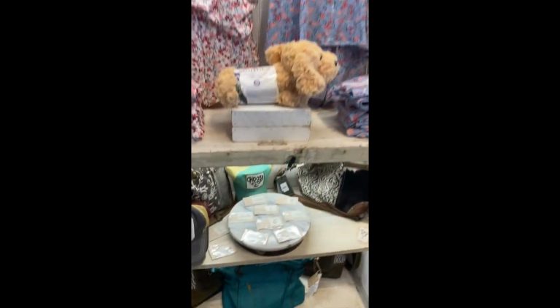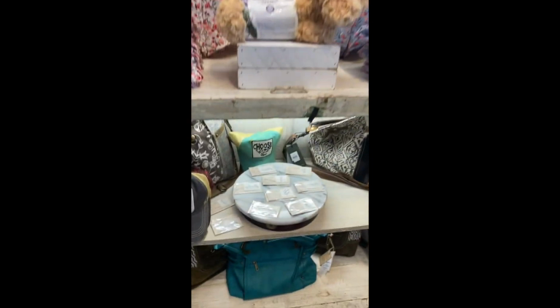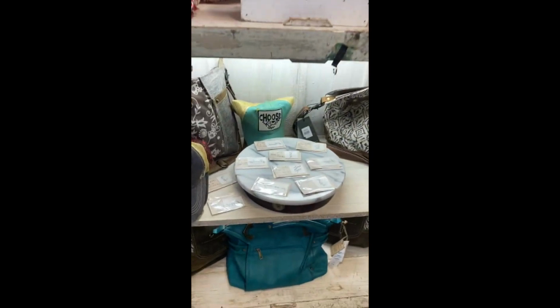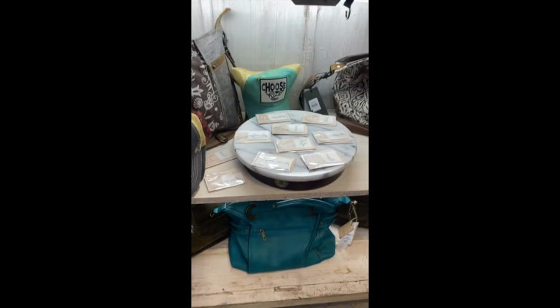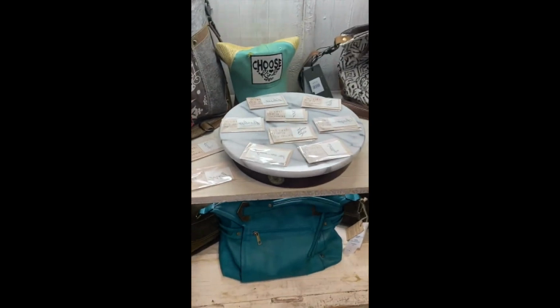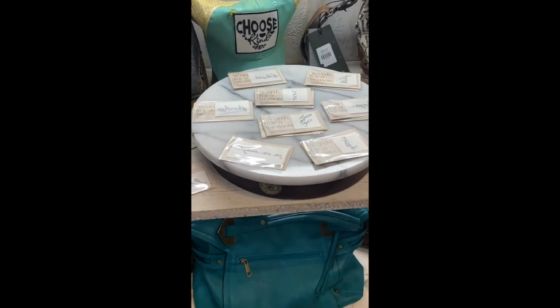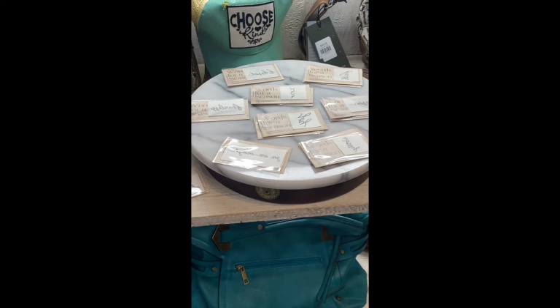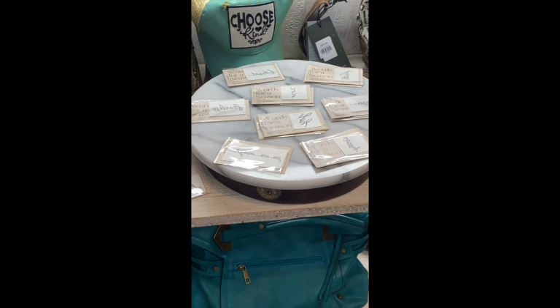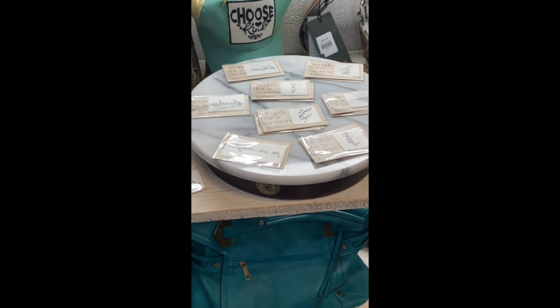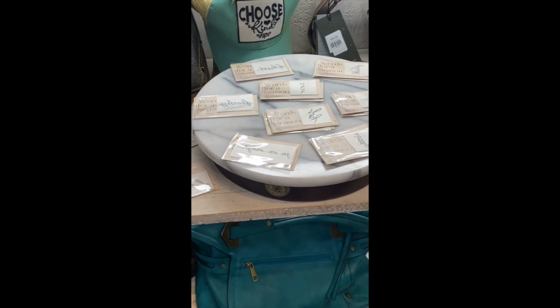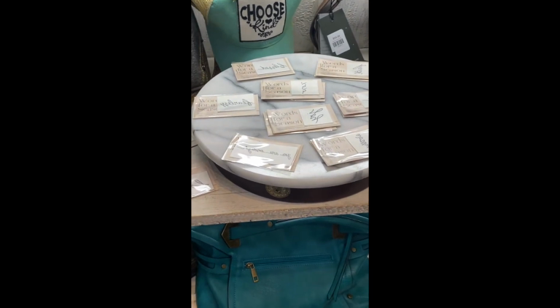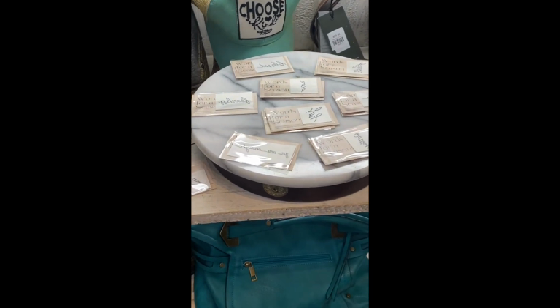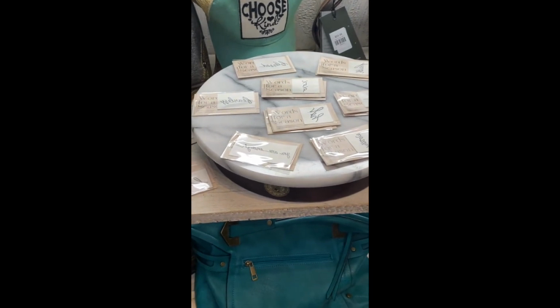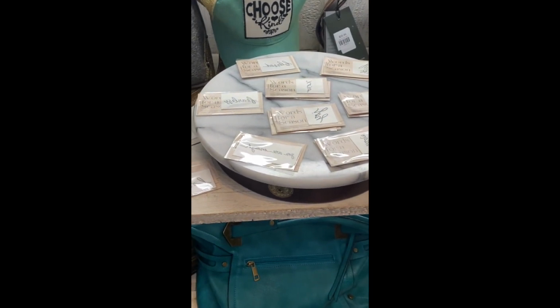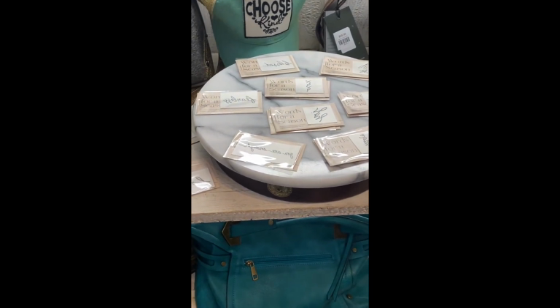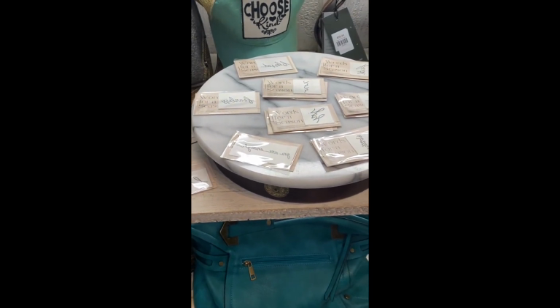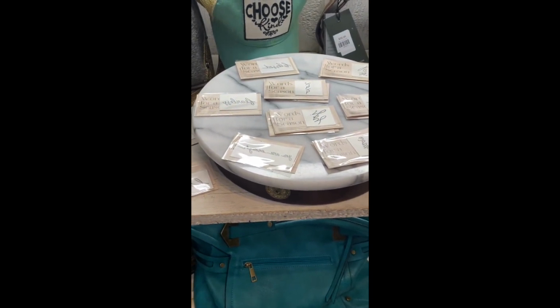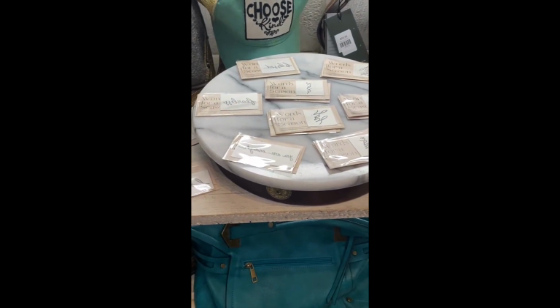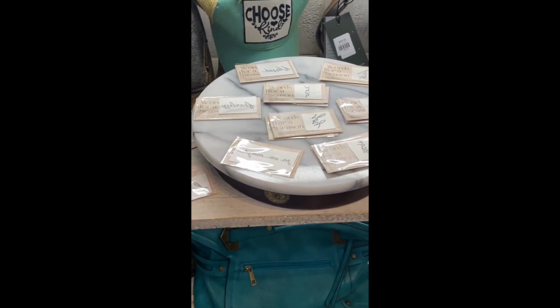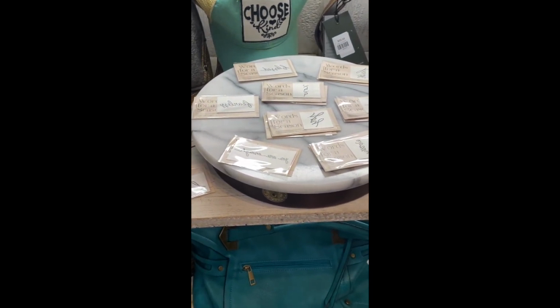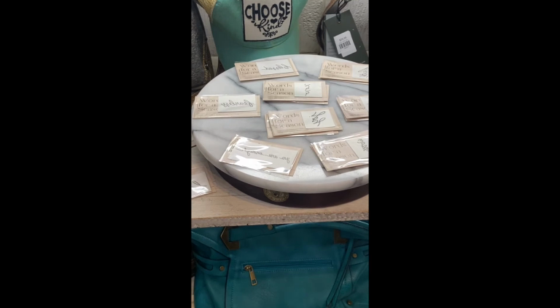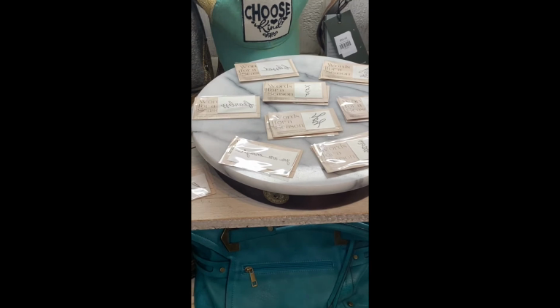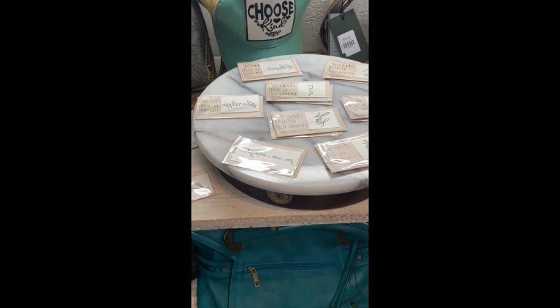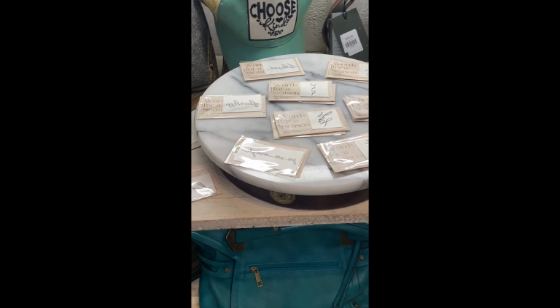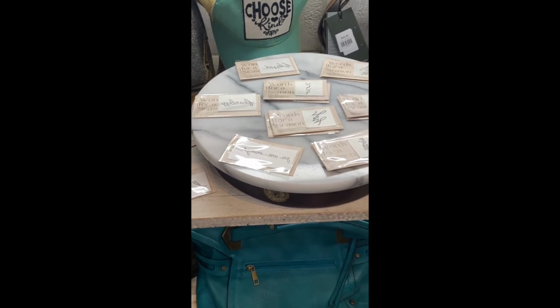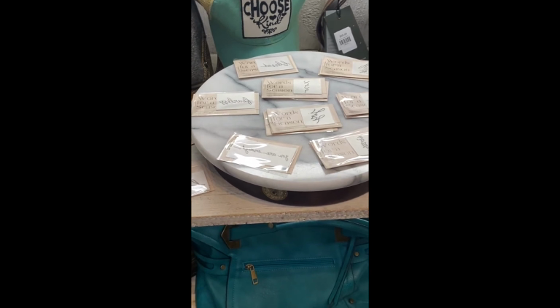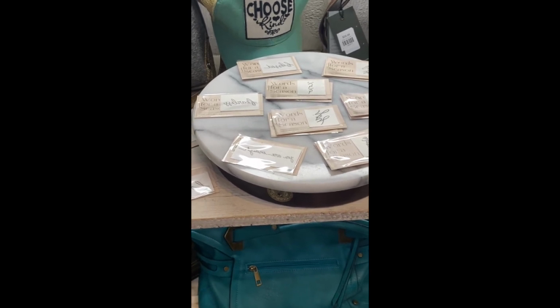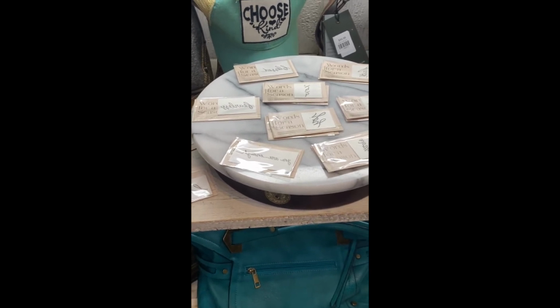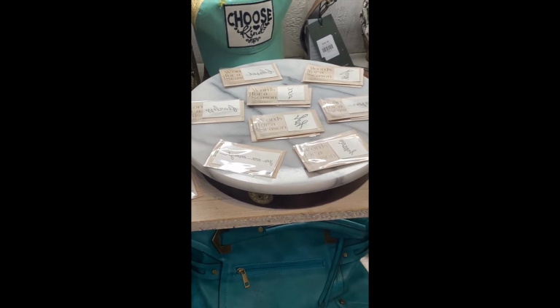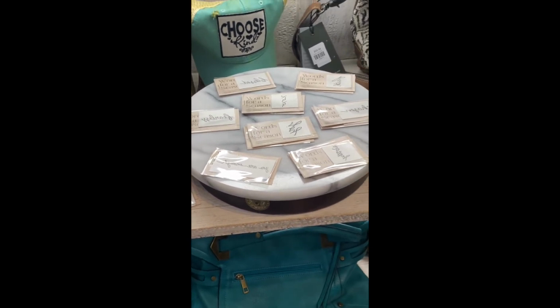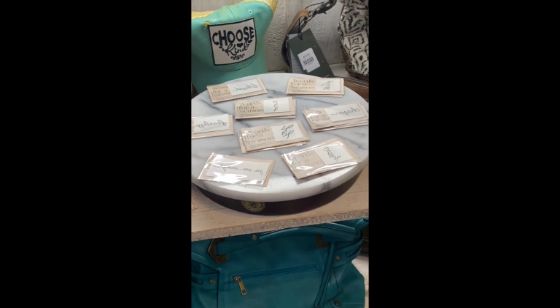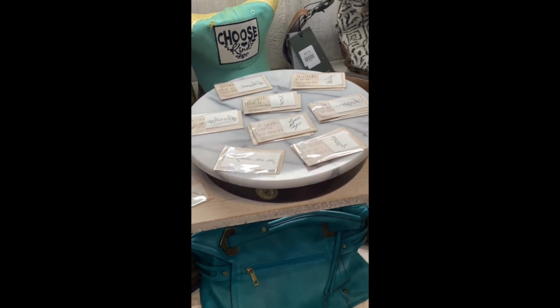We have pajamas — so many cool things! We have temporary tattoos which are fun, and they're all encouraging messages: Joy, Fearless, Blessed — all kinds of fun things. Very cute!